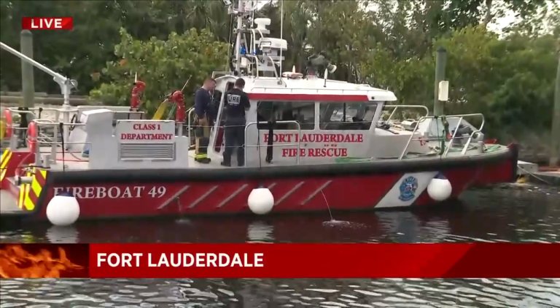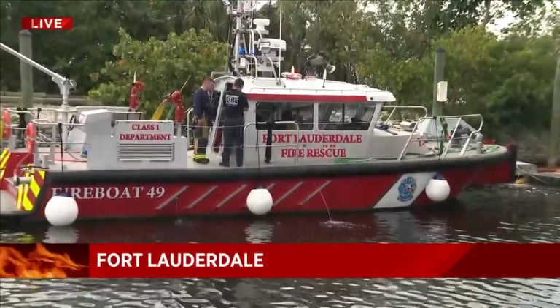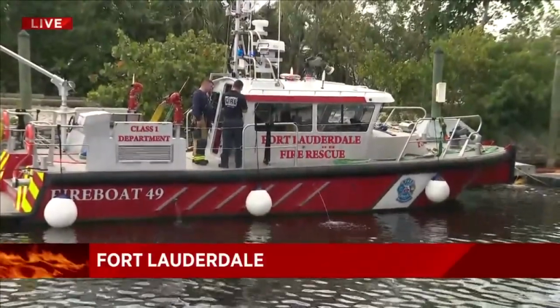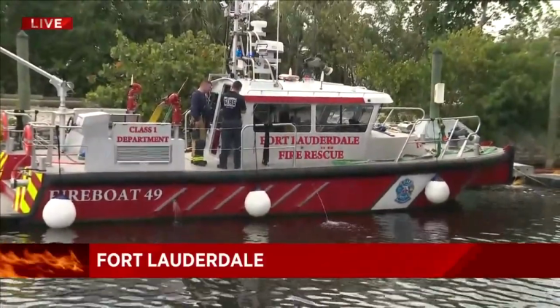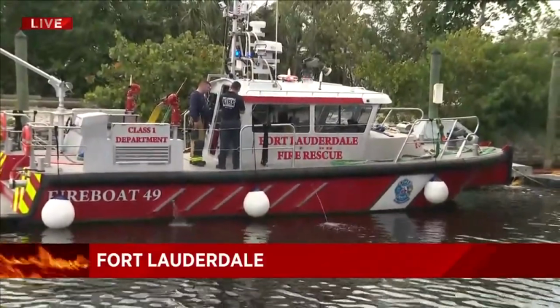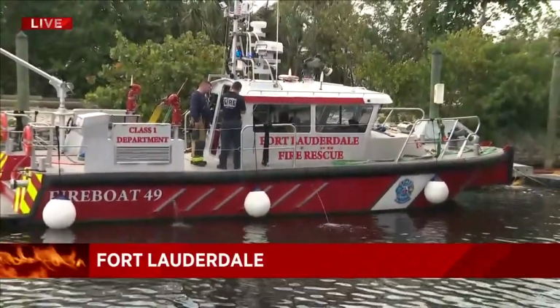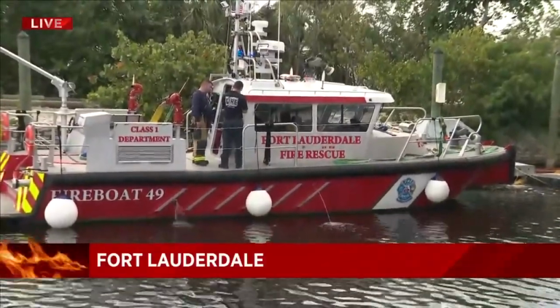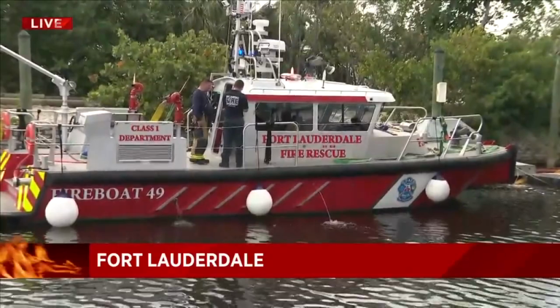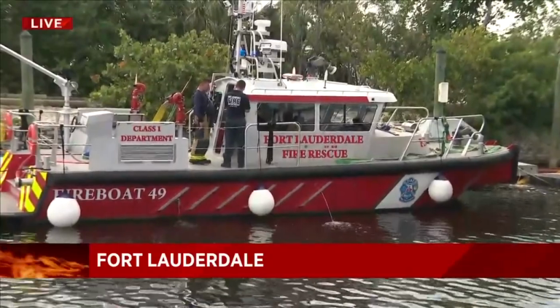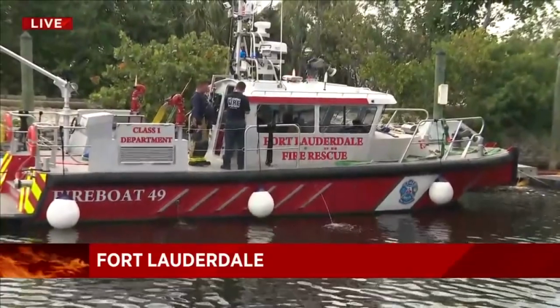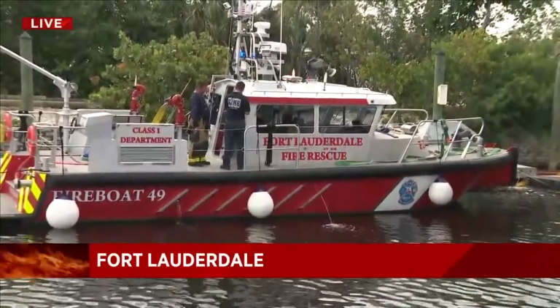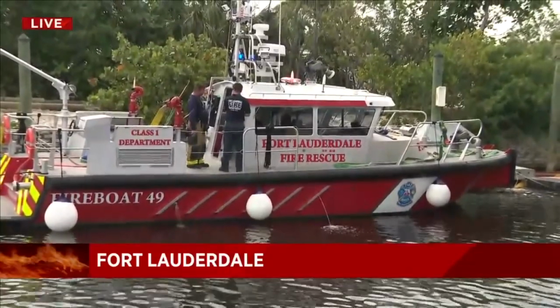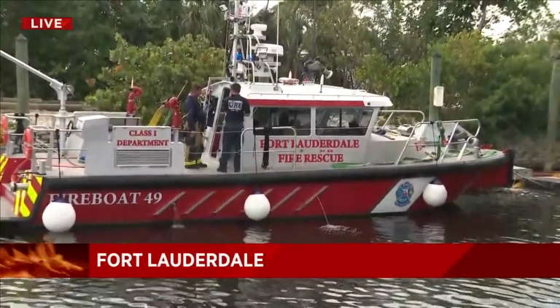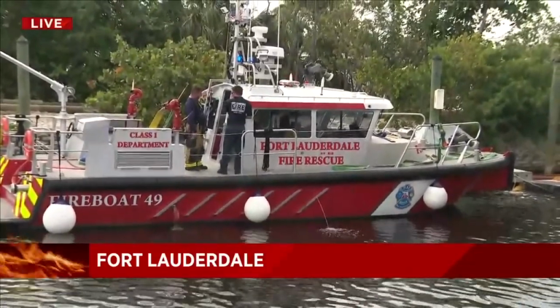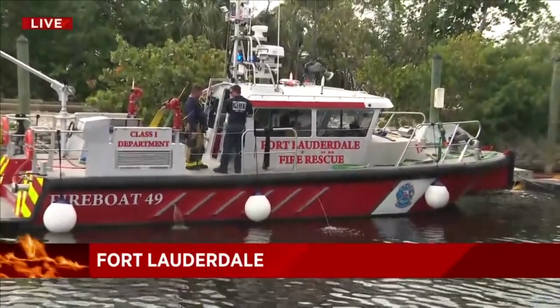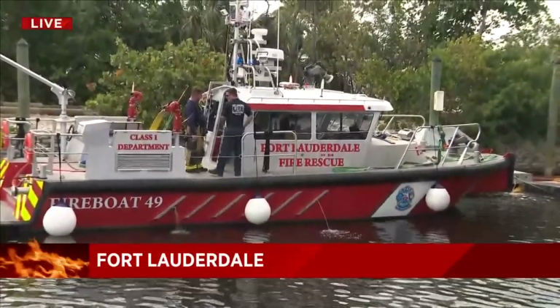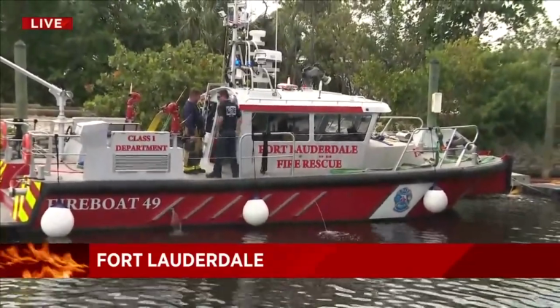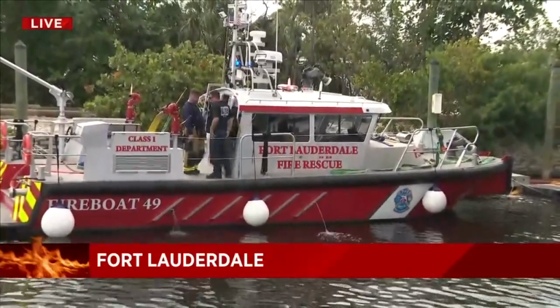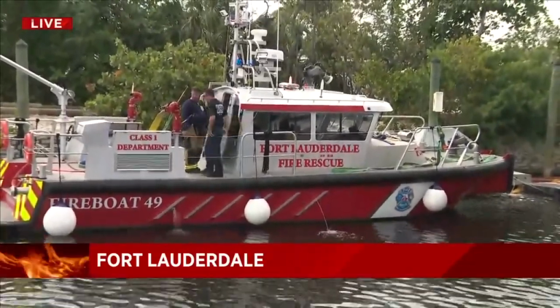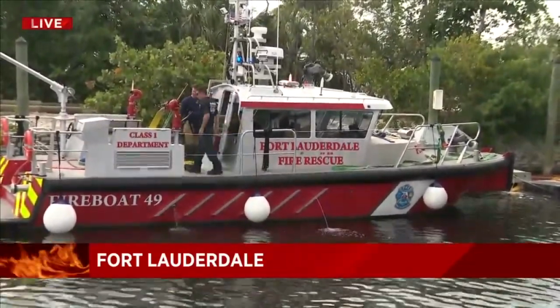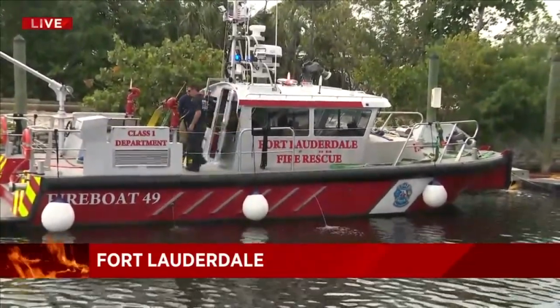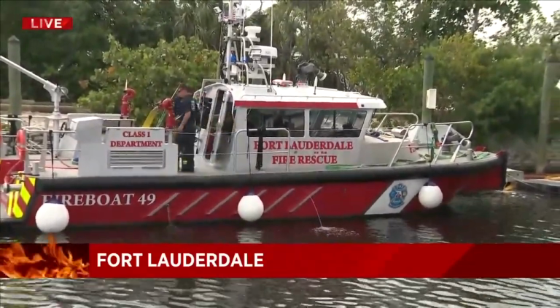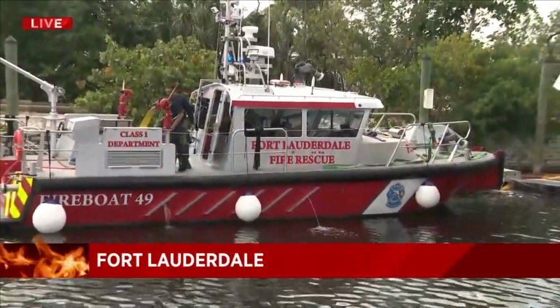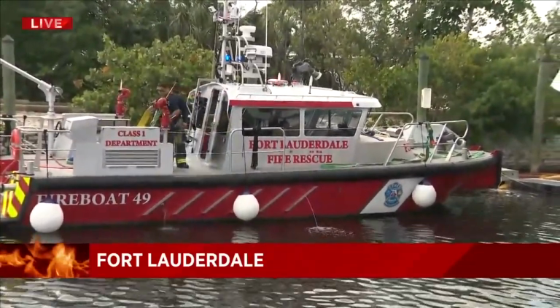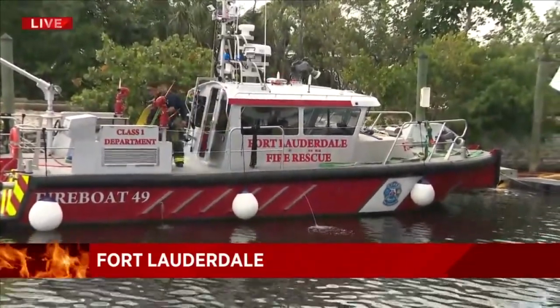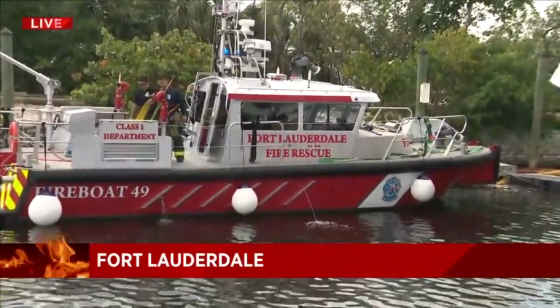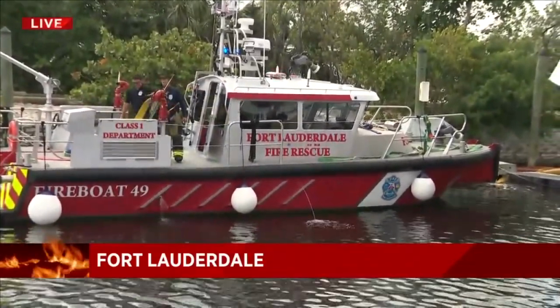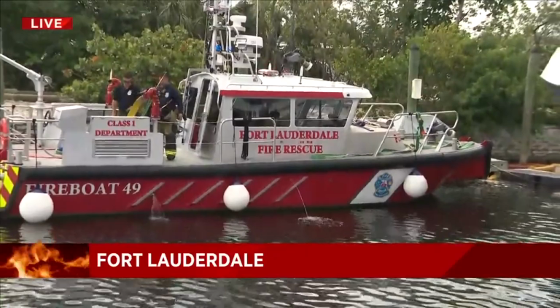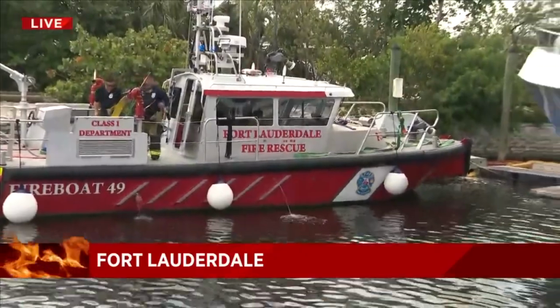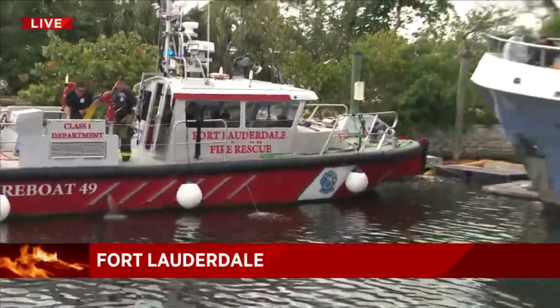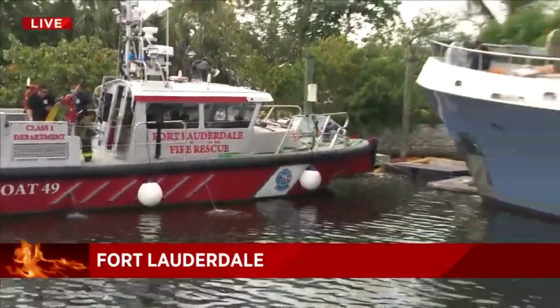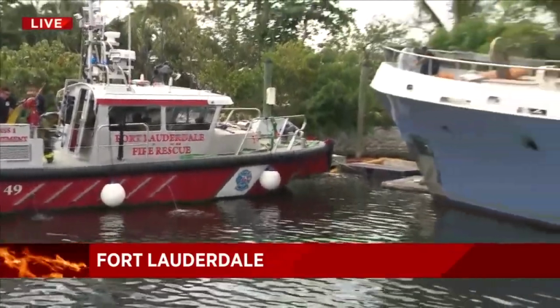So many workers on that boat, but there was little that they could do until these firefighters arrived. You can see Fire Boat 49 from Fort Lauderdale Fire Rescue still on the scene.